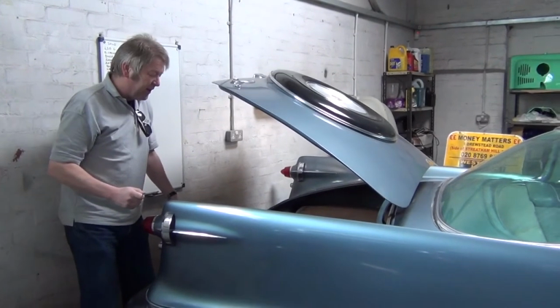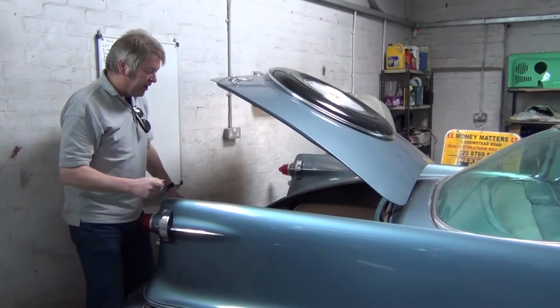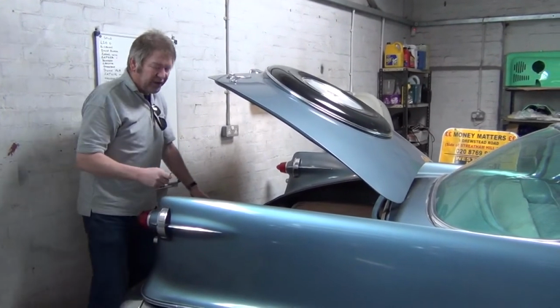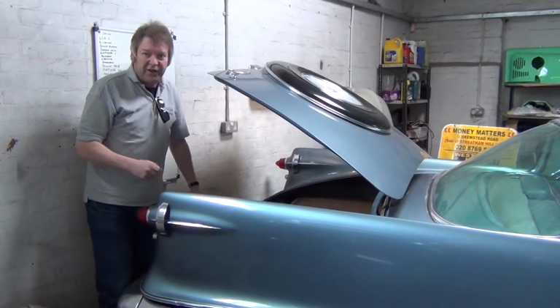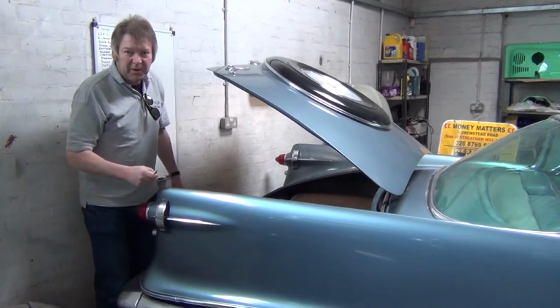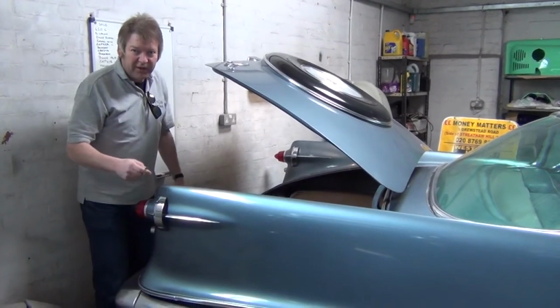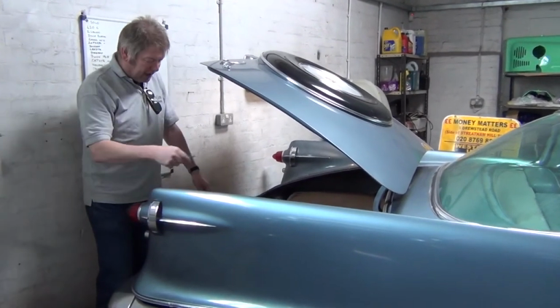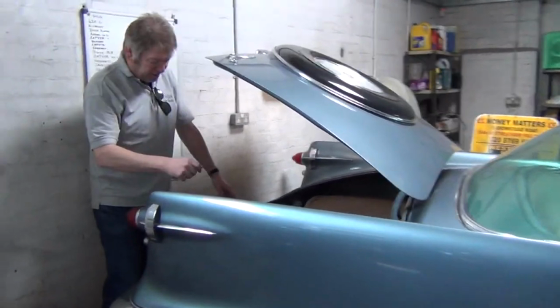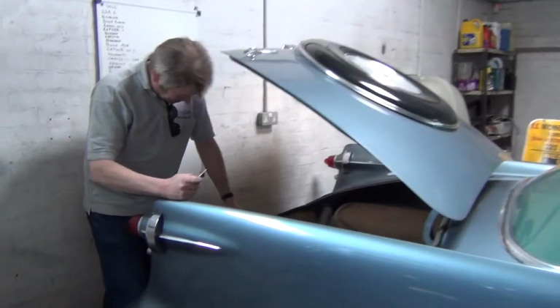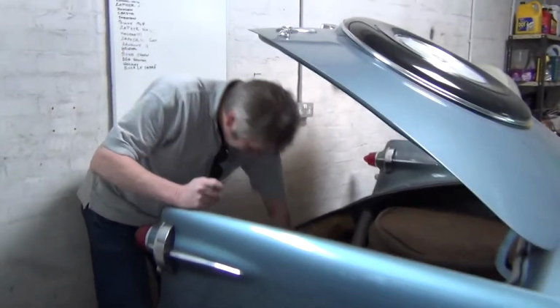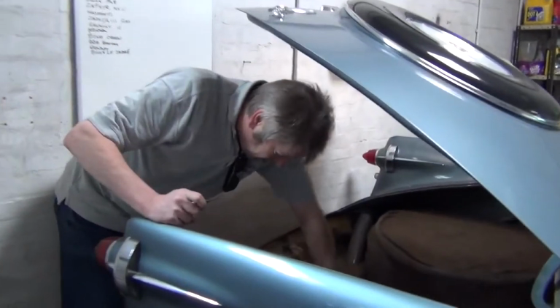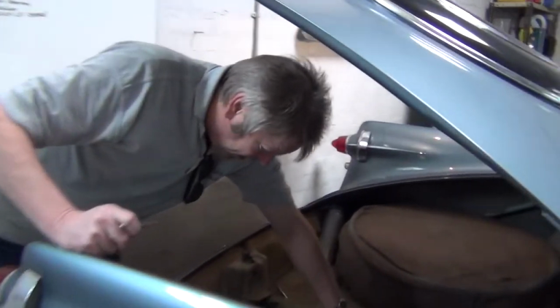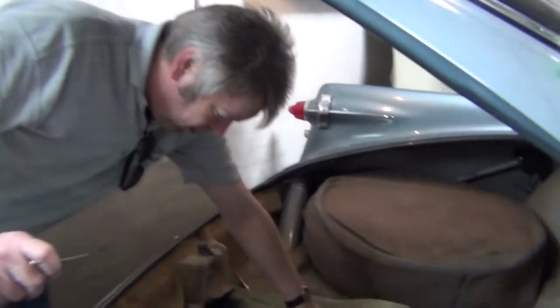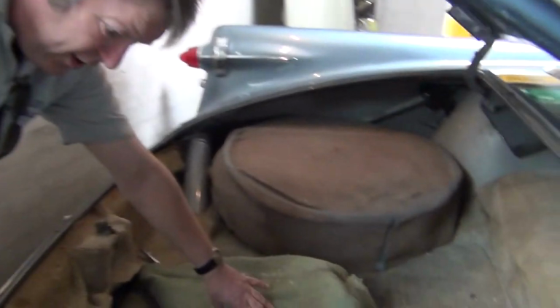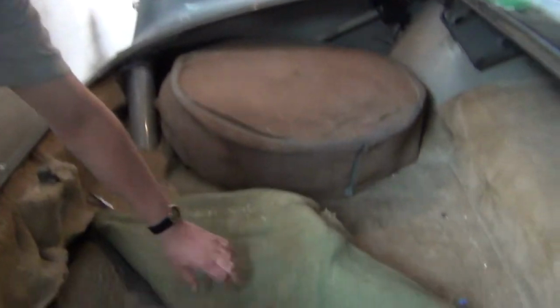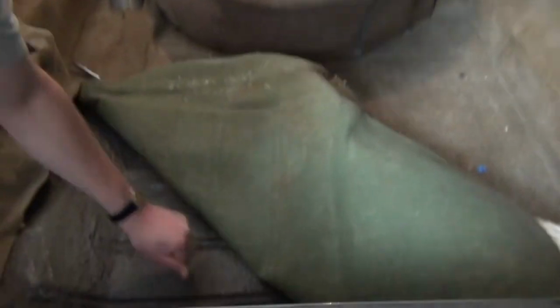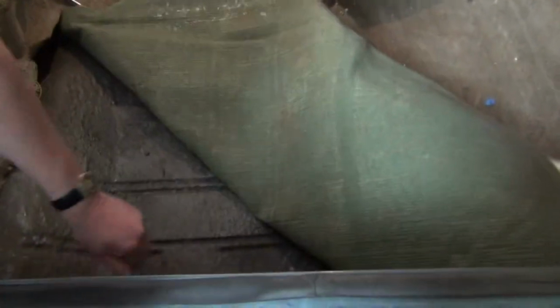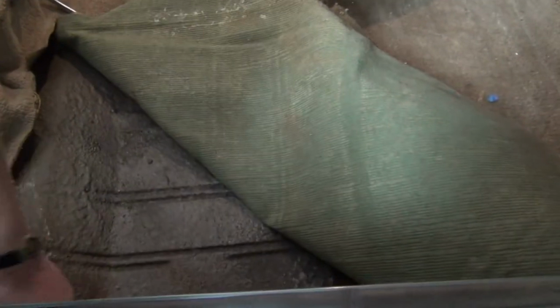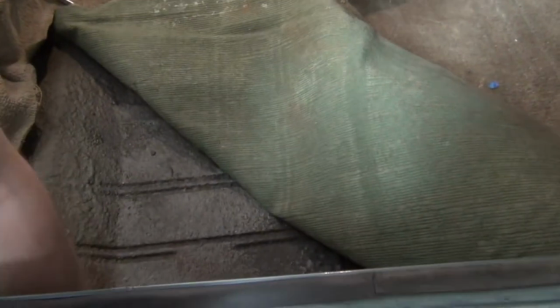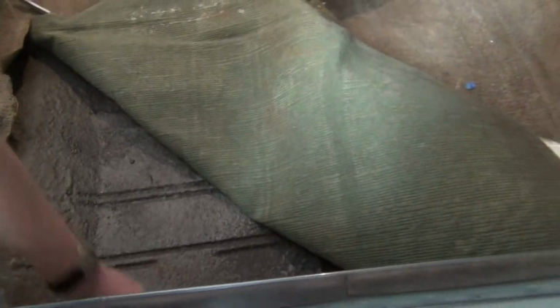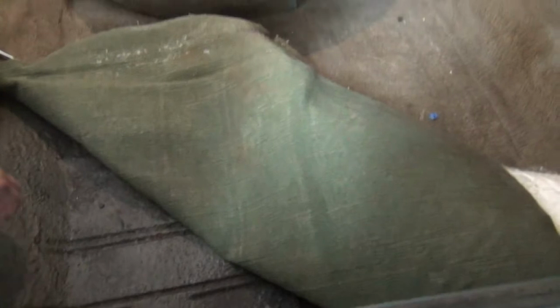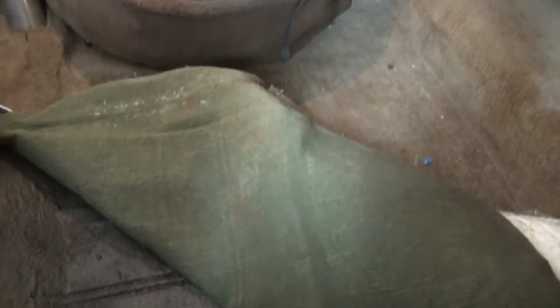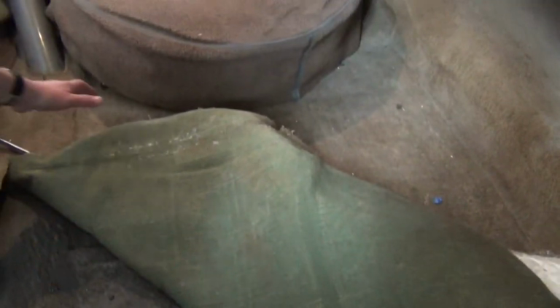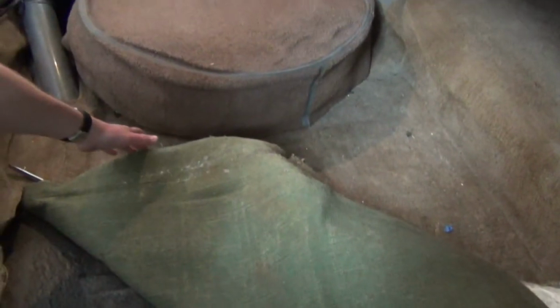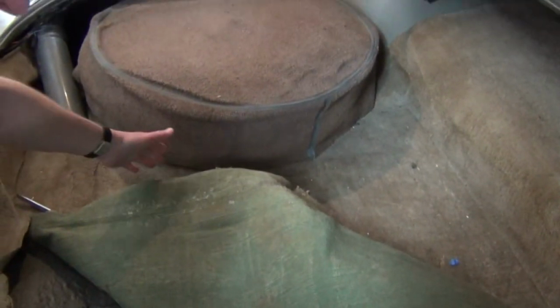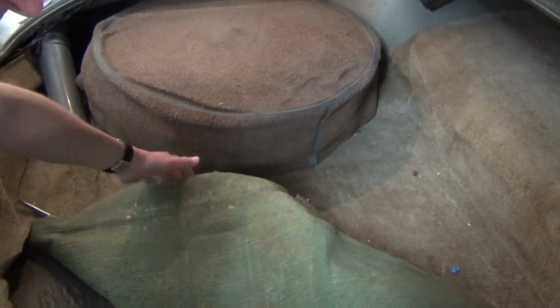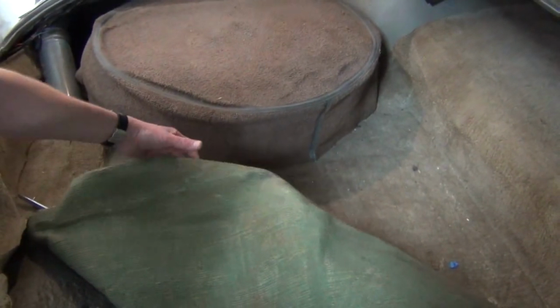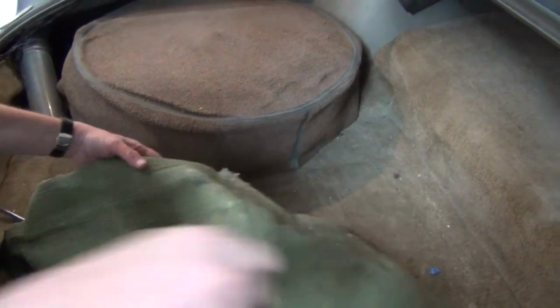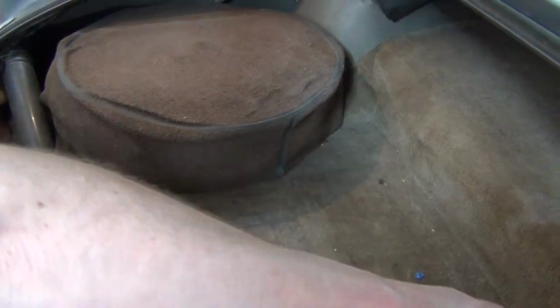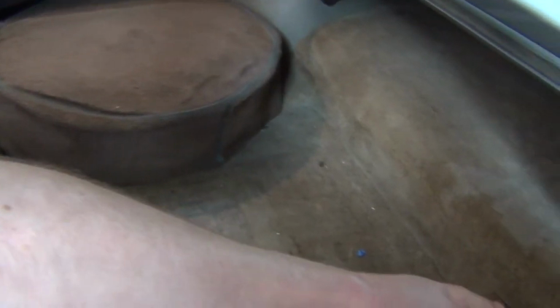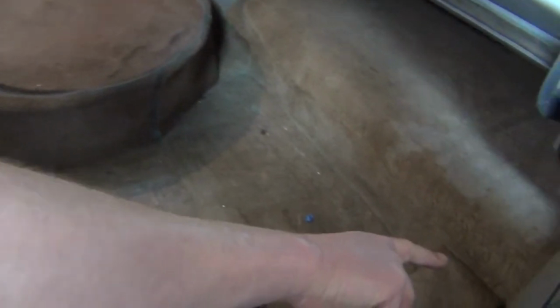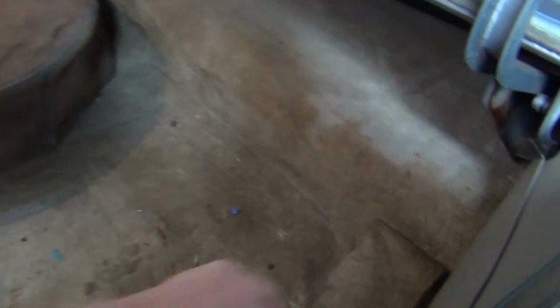This is the pictures of the trunk that you've required. If Phoebe can come up there — it's all solid, no rot or anything. It's got the original boot mat in there and the things around the wheel arches.